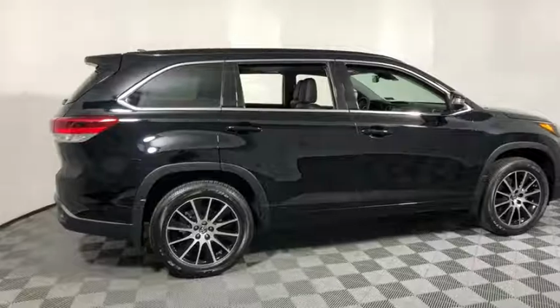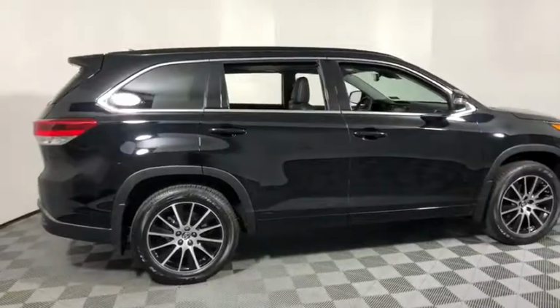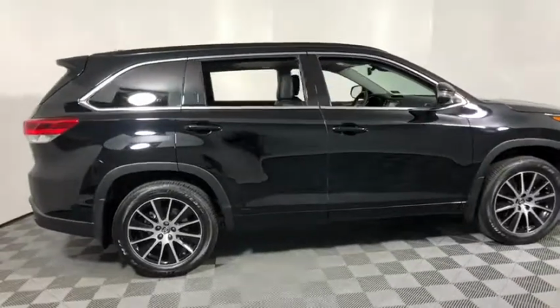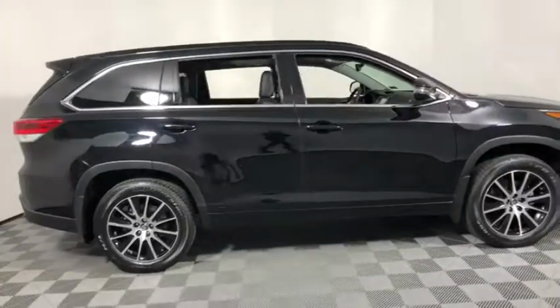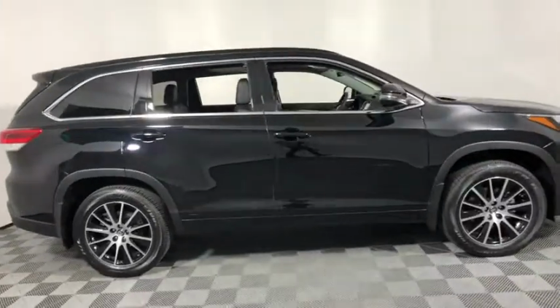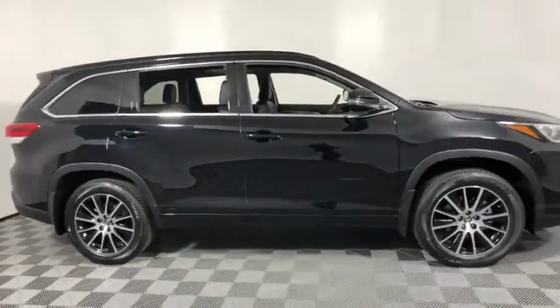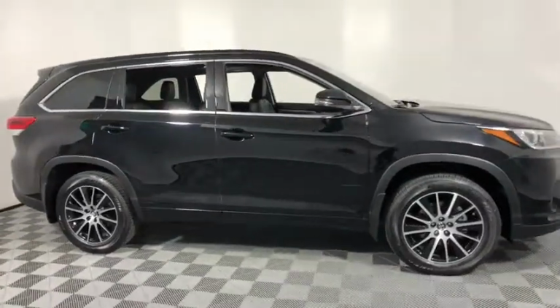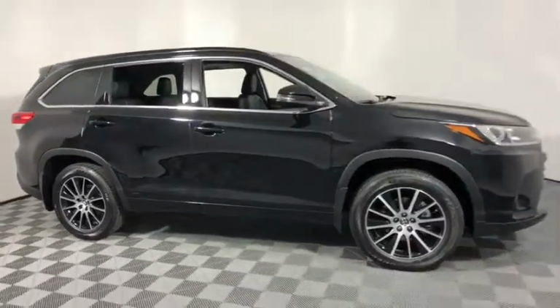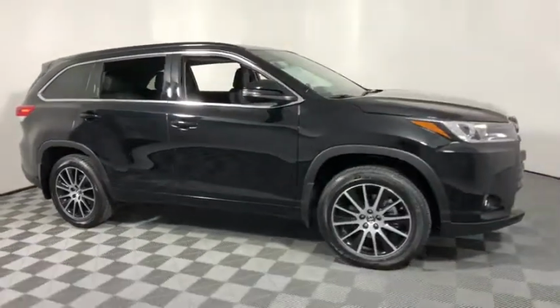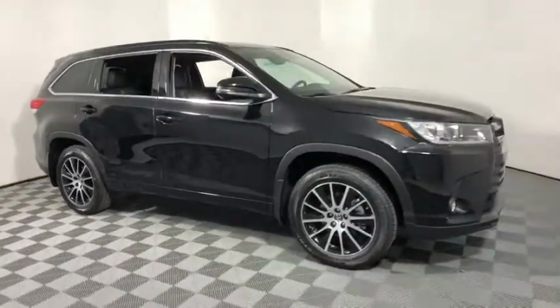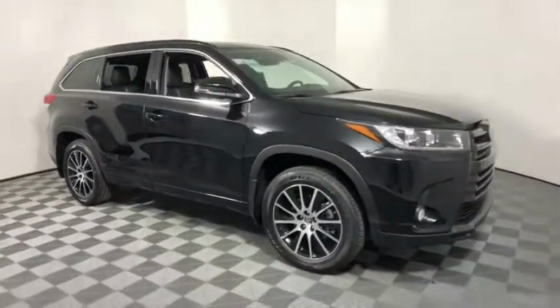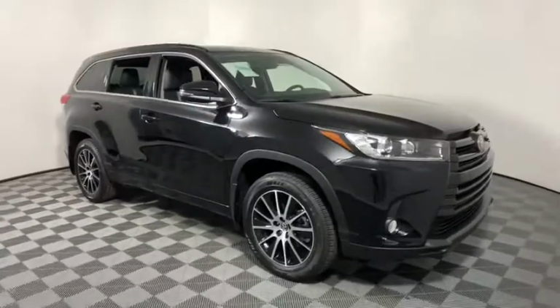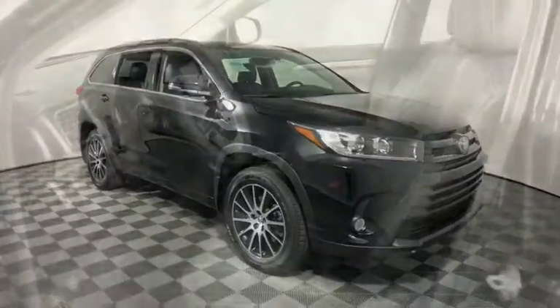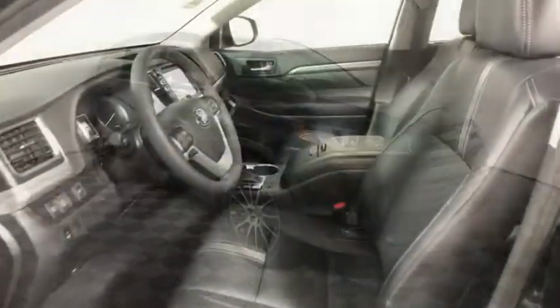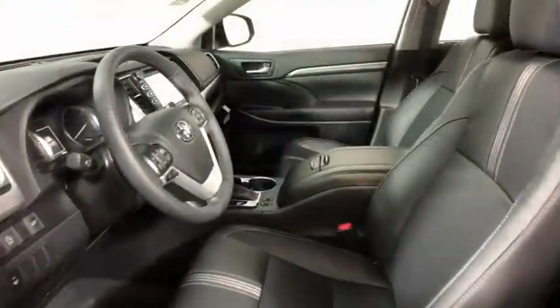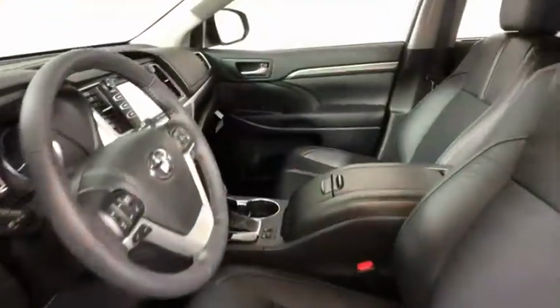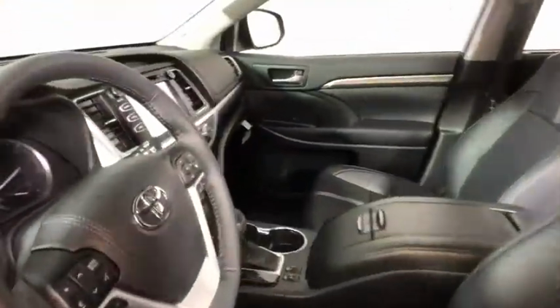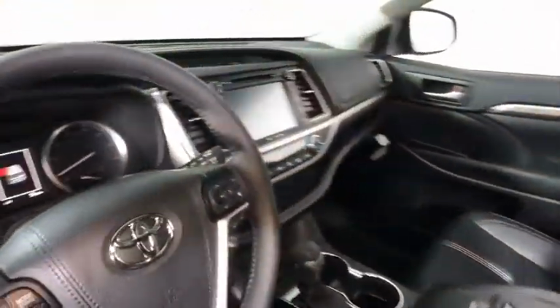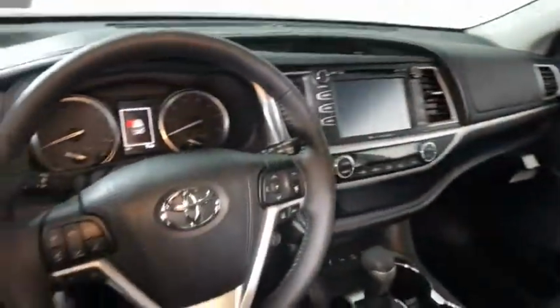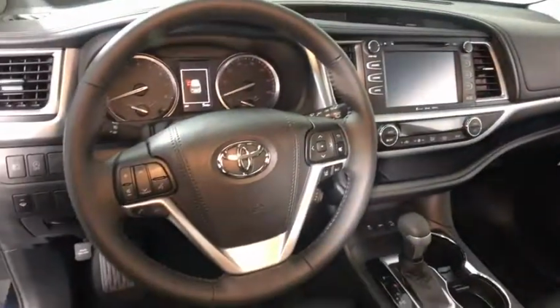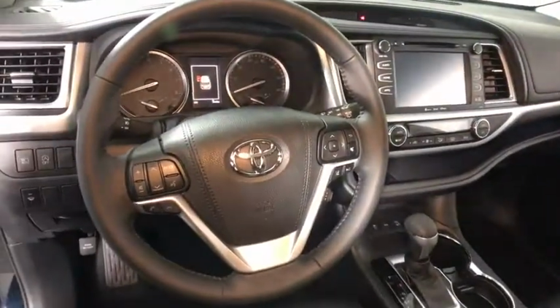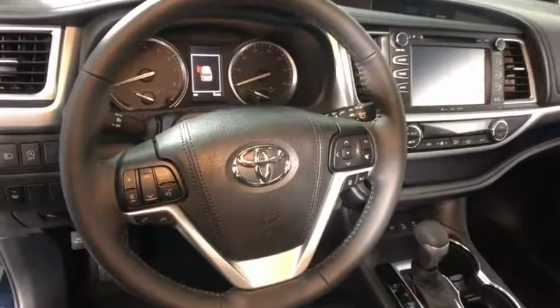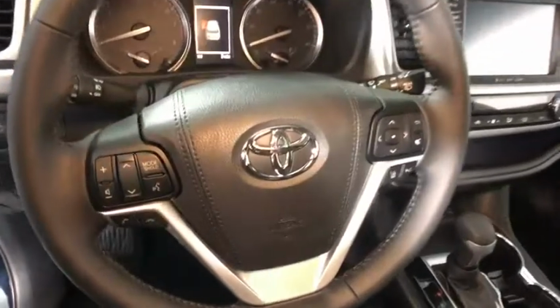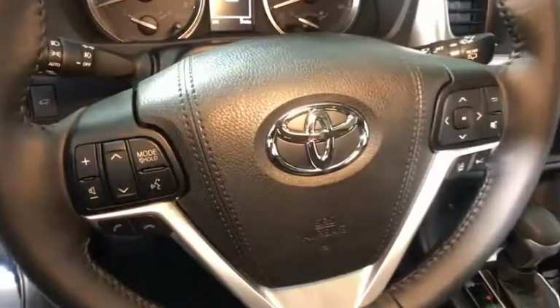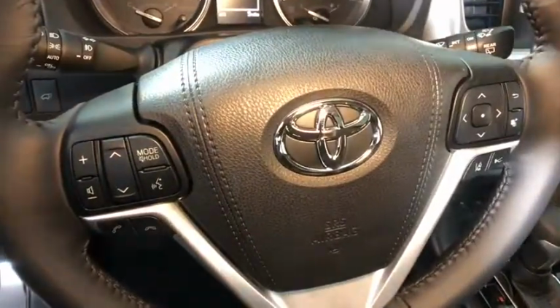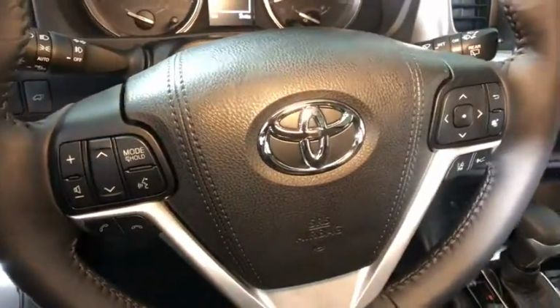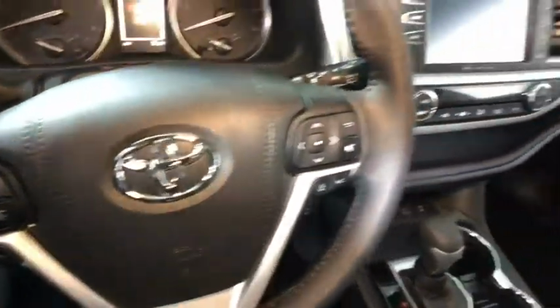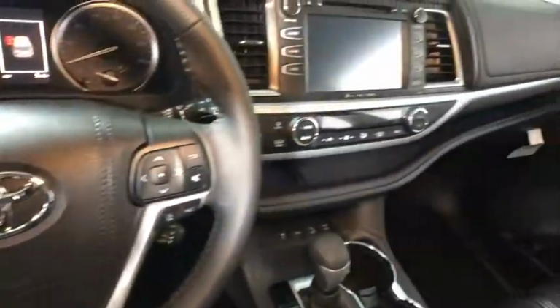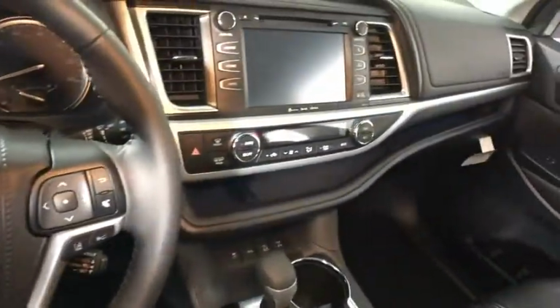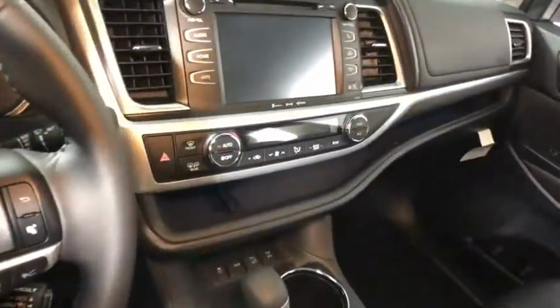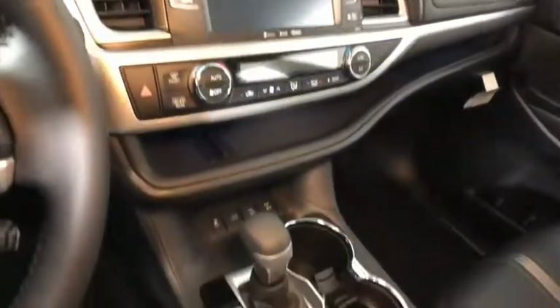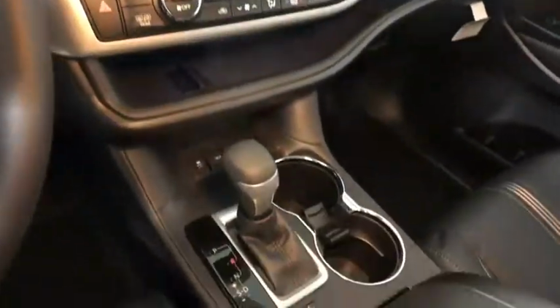2018 Toyota Highlander. The Highlander is the SUV that's thought of everything. The Highlander offers seating for up to seven and features Toyota's innovative center stow design. The second row bench seat folds away, leaving a pair of captain's chairs.